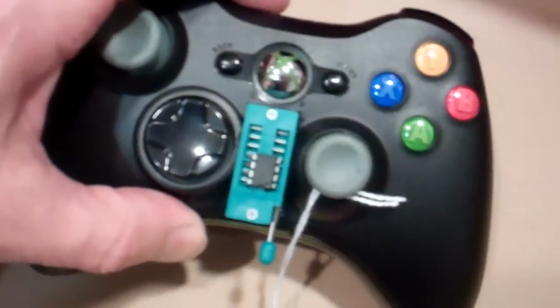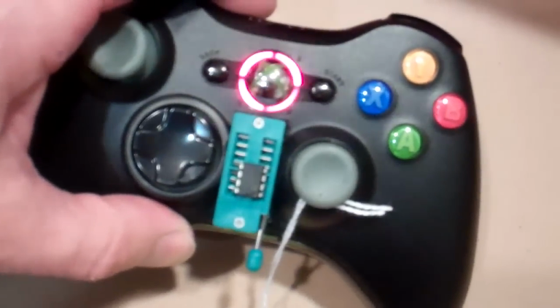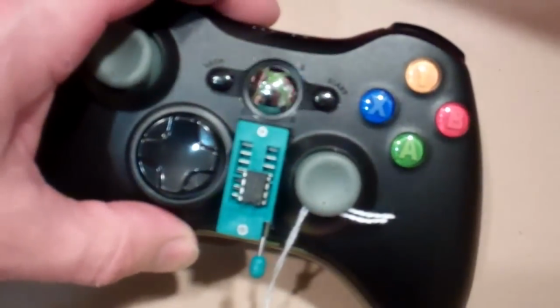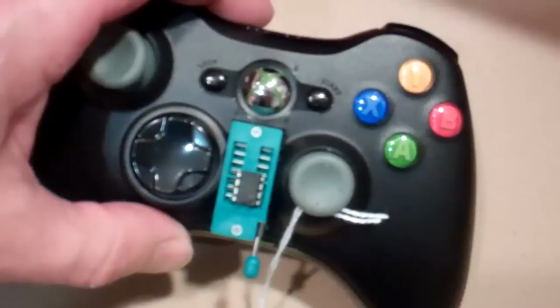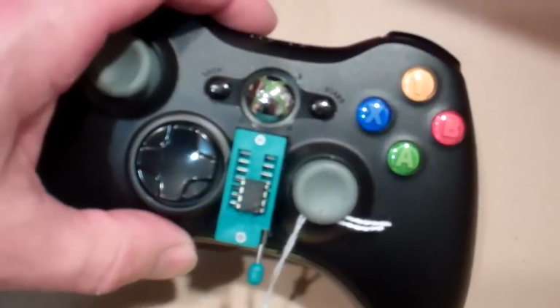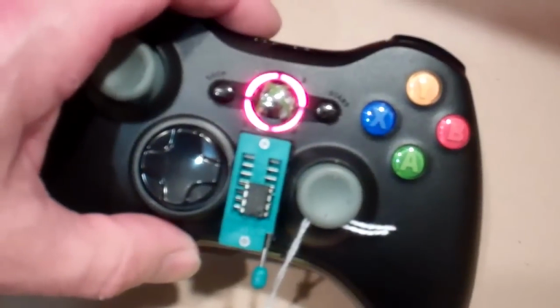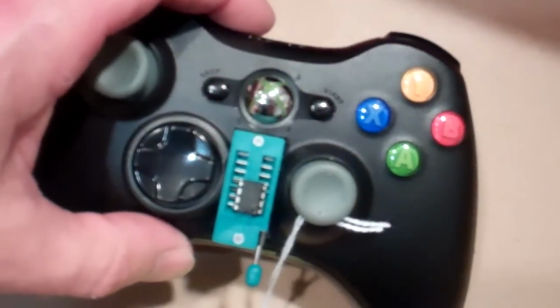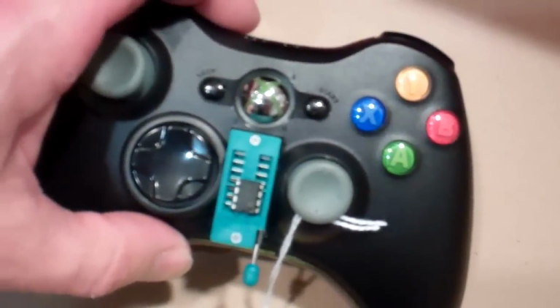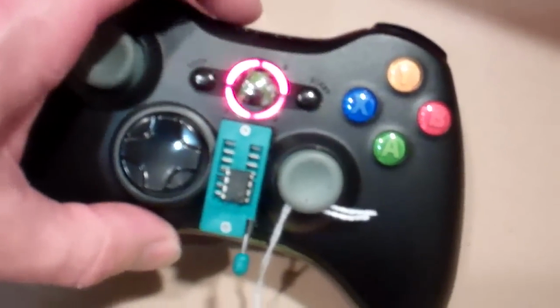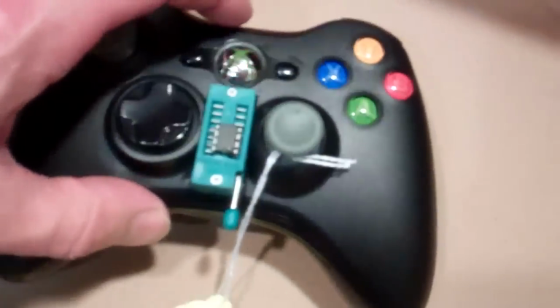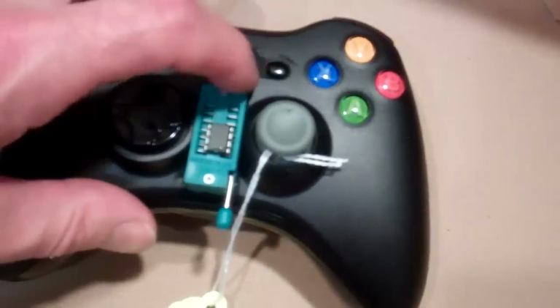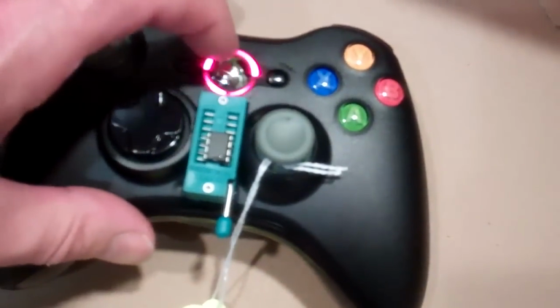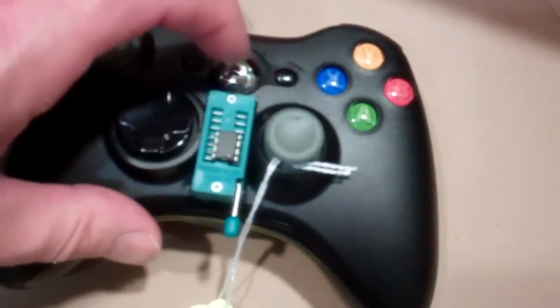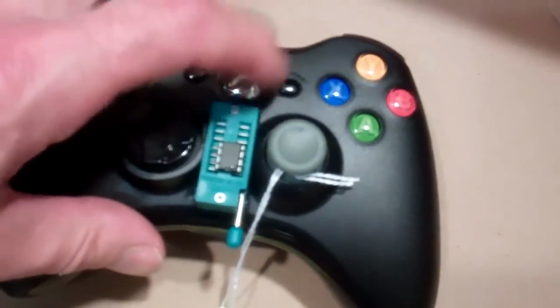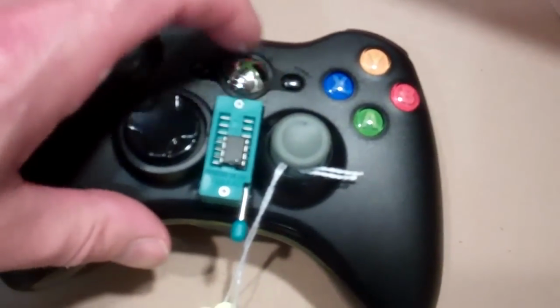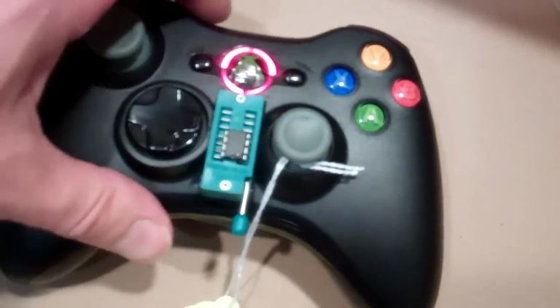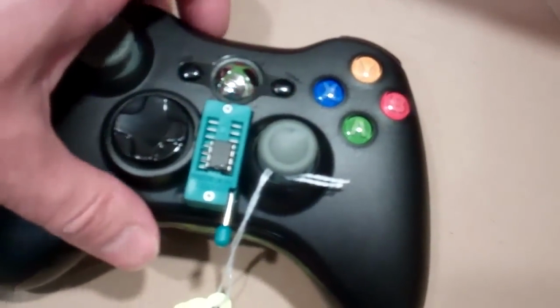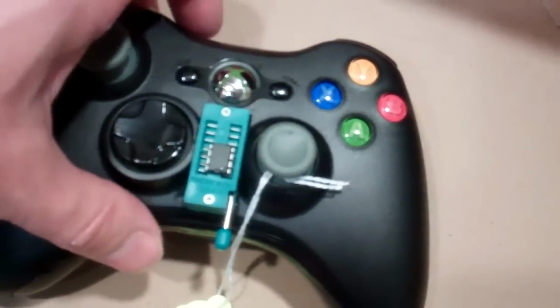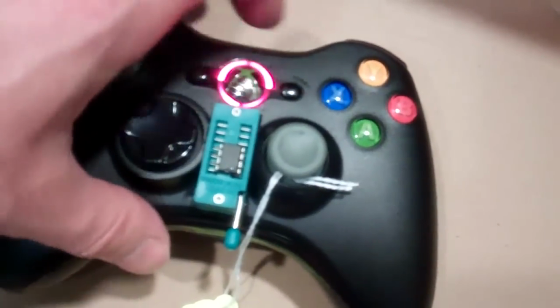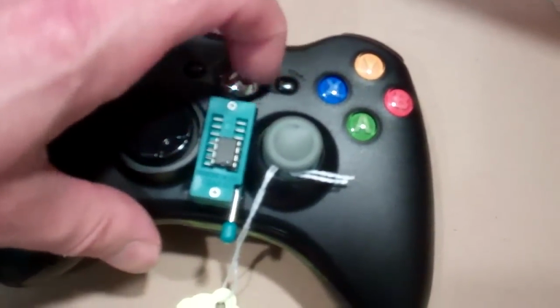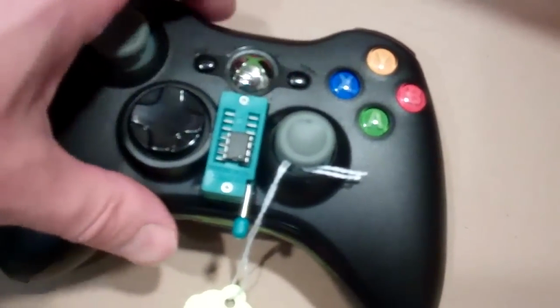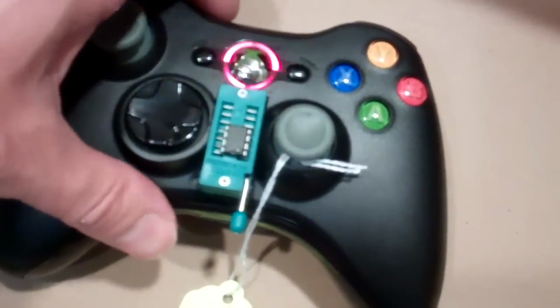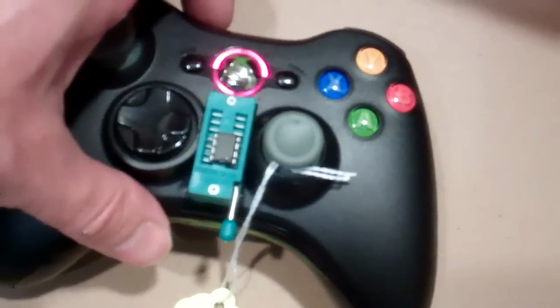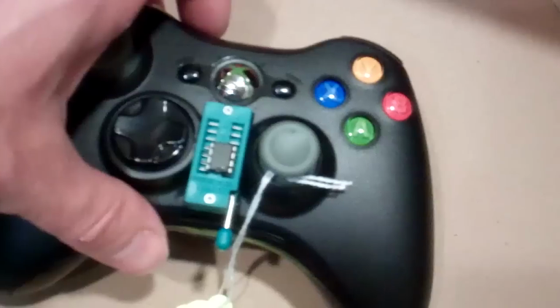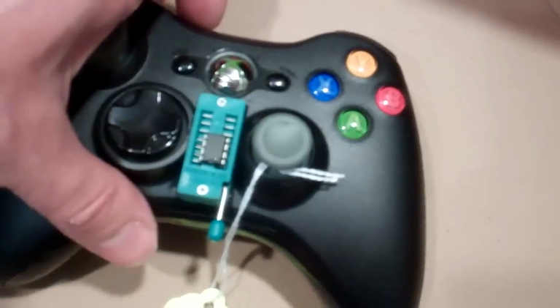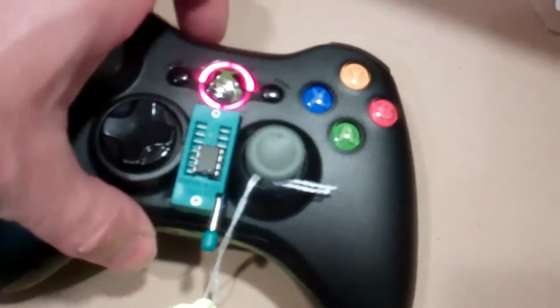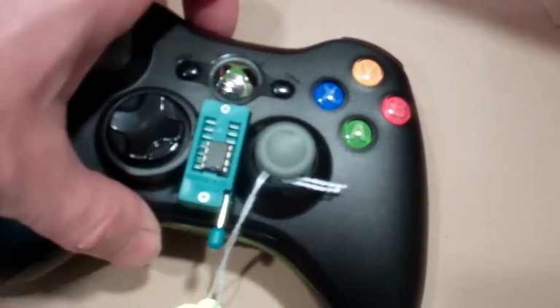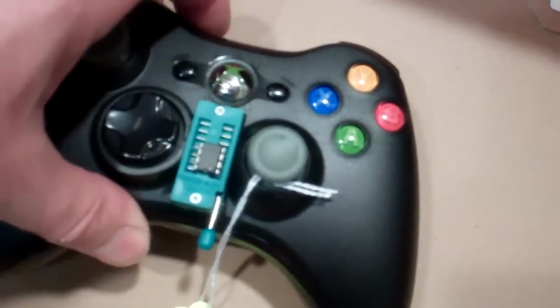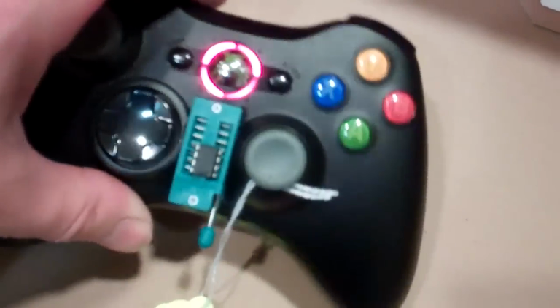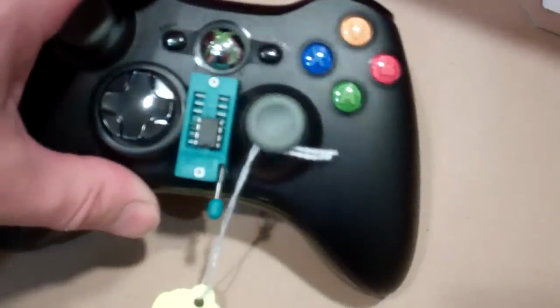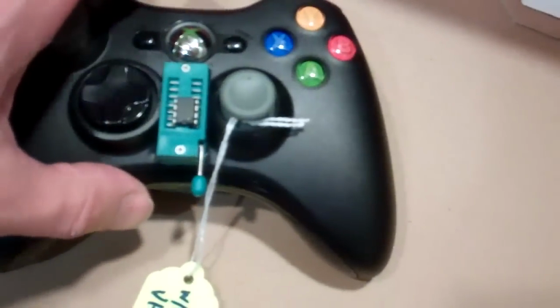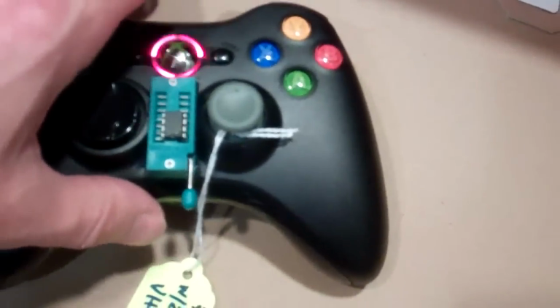Now some of the chips, depending on the board, the chip LED will normally either be off when it's off, or it'll be on when it's off and then steady off when it's engaged.